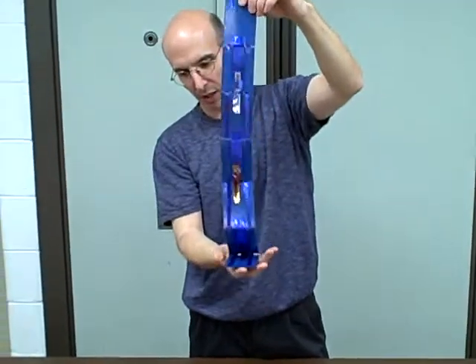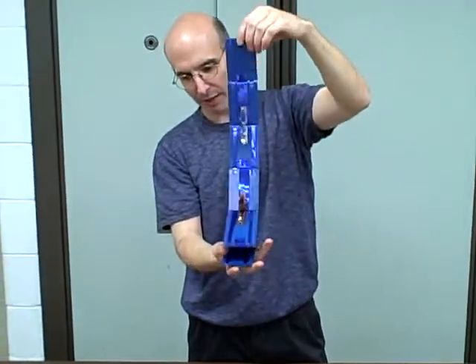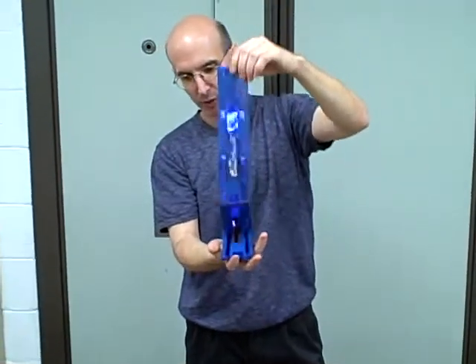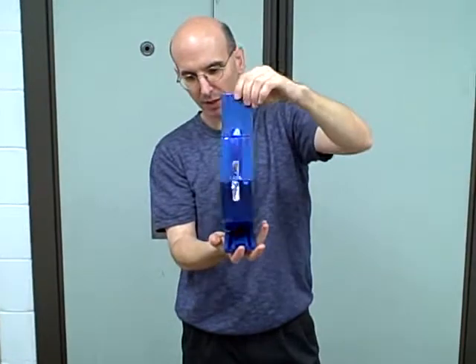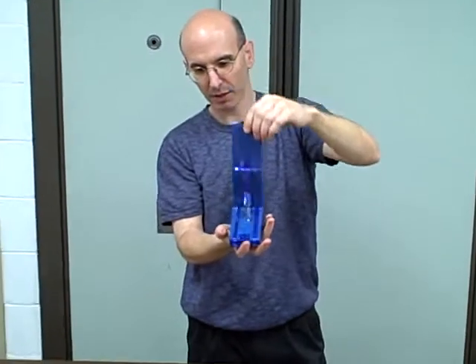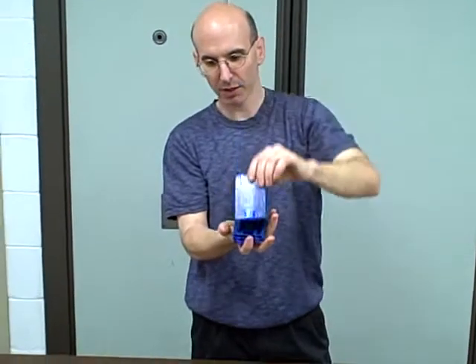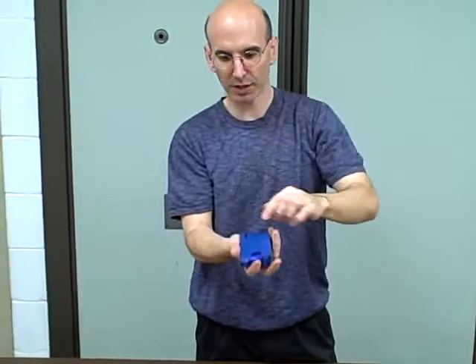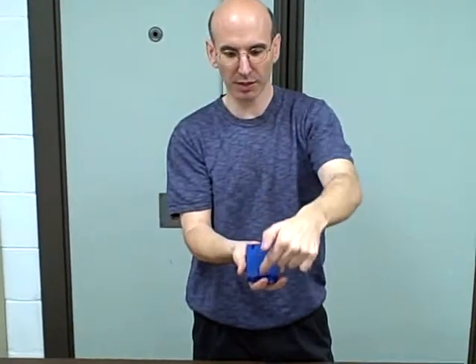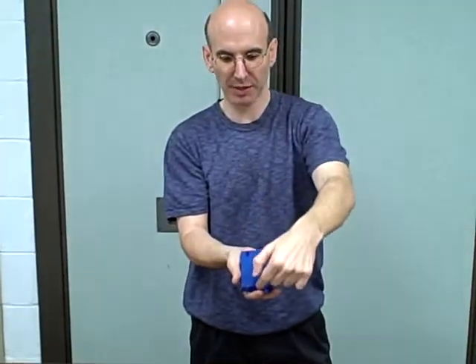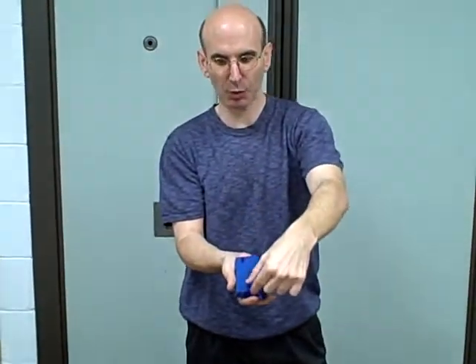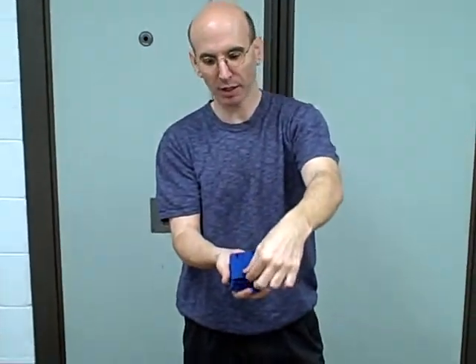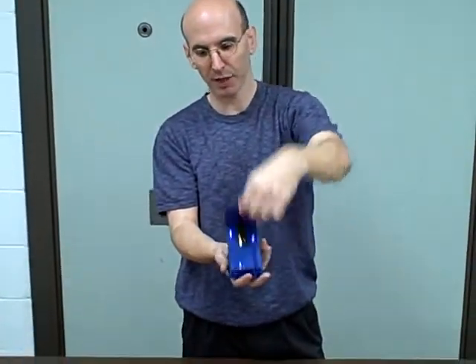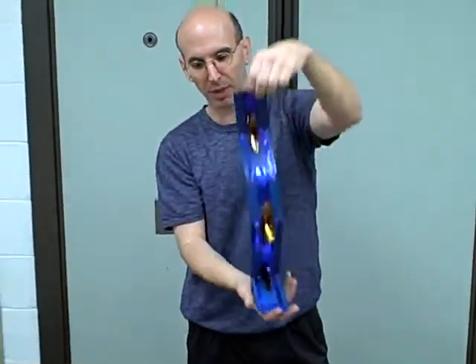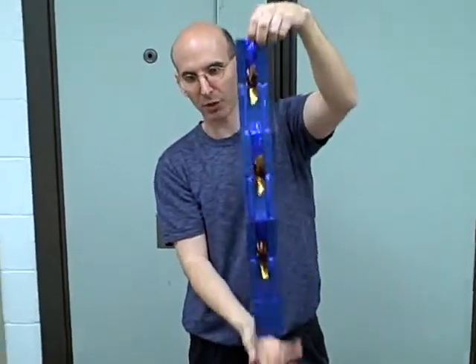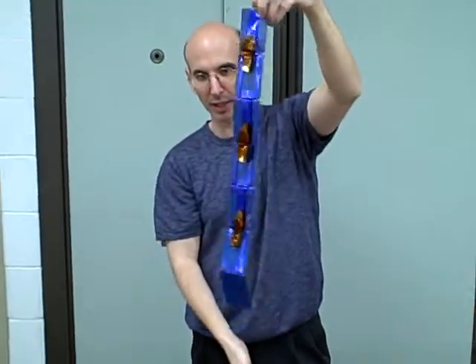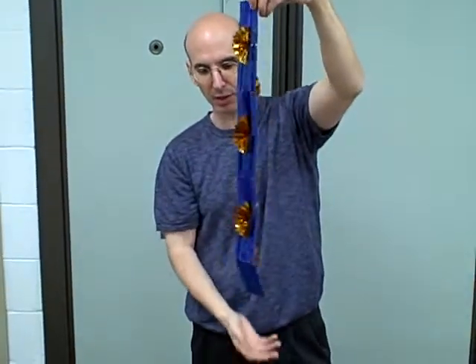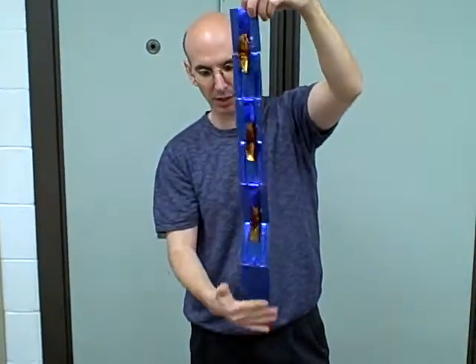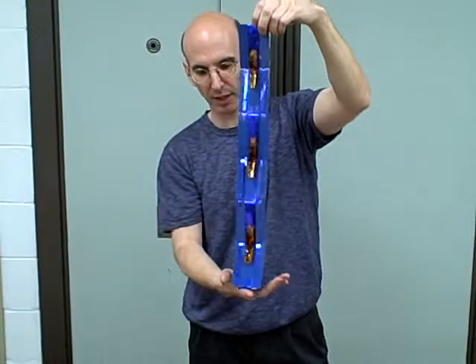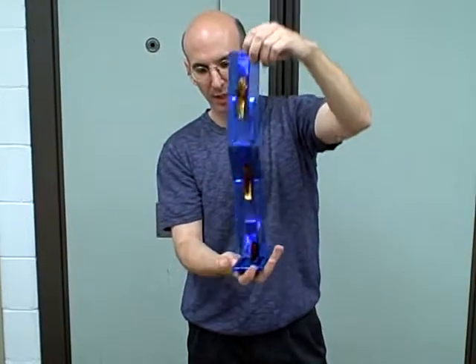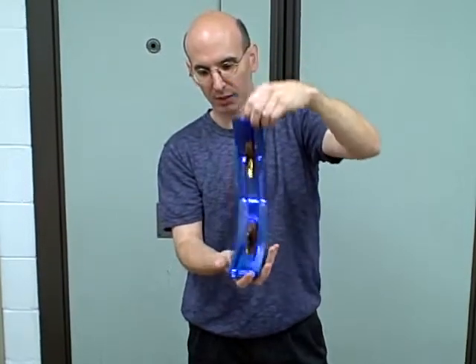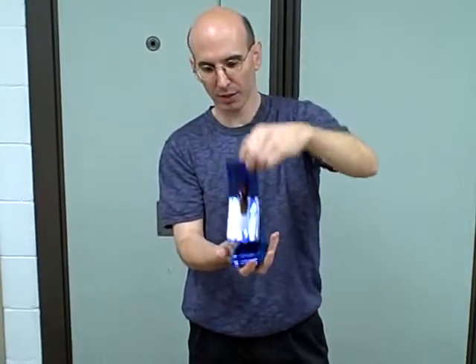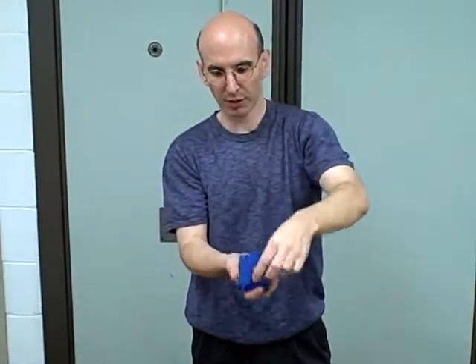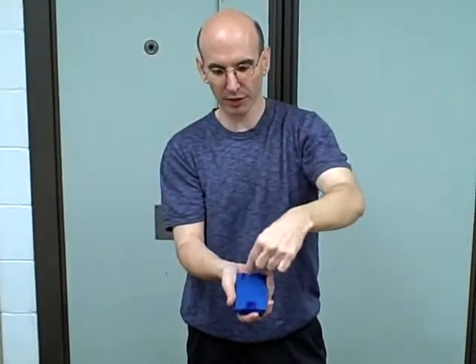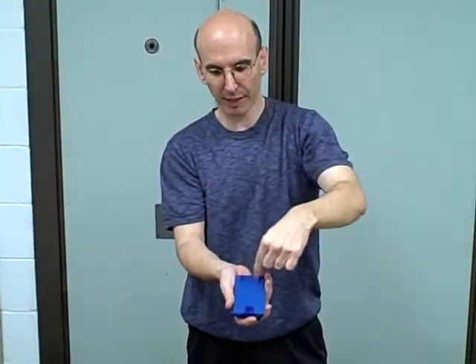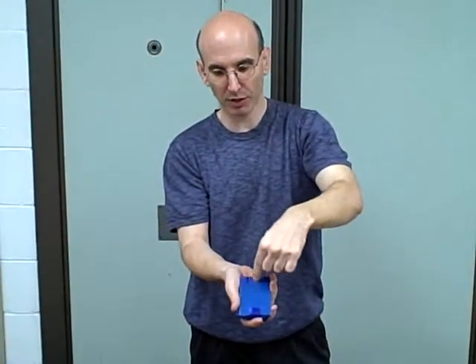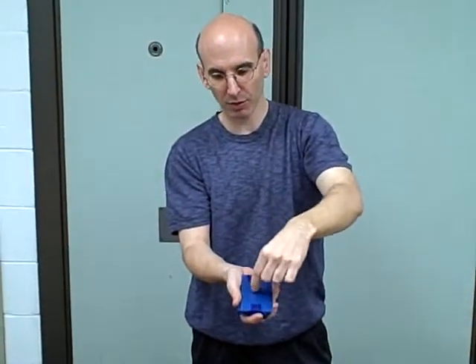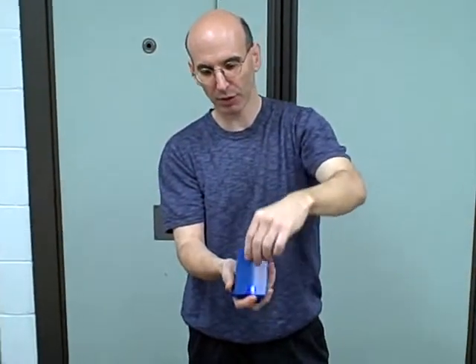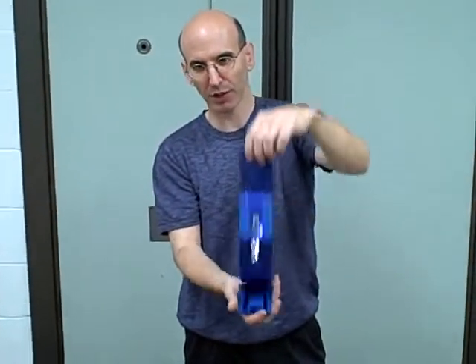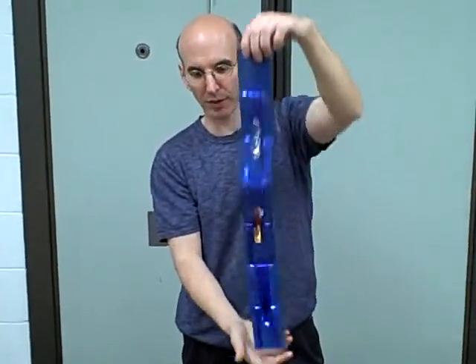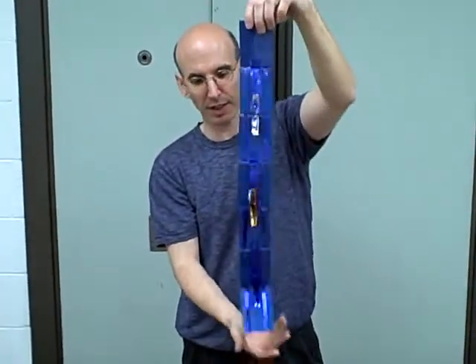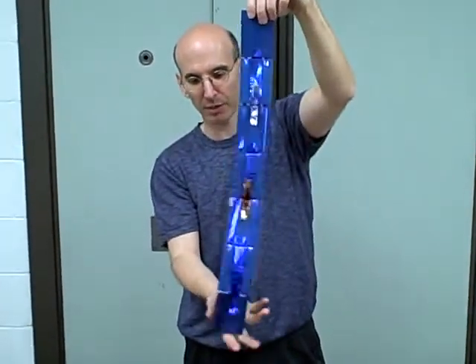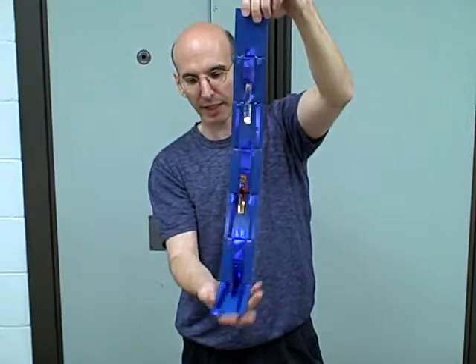All you have to do with the kids is this: just tell them to lift up the side with one, lift it up — it shows you all the same colors. Close it, then just lift the other side with the two, and it shows you all different. Simple as that.